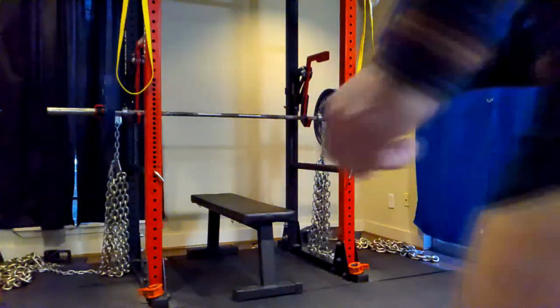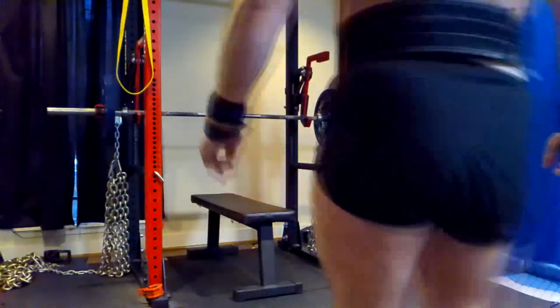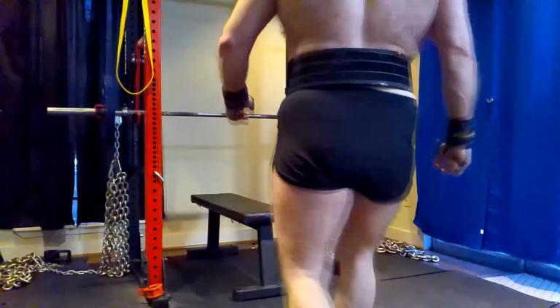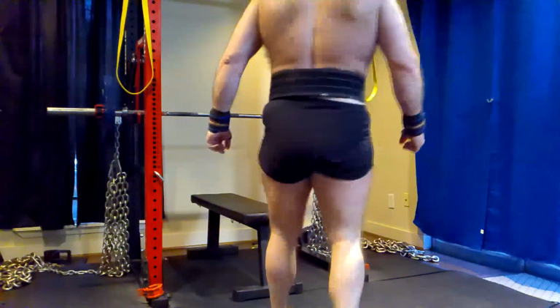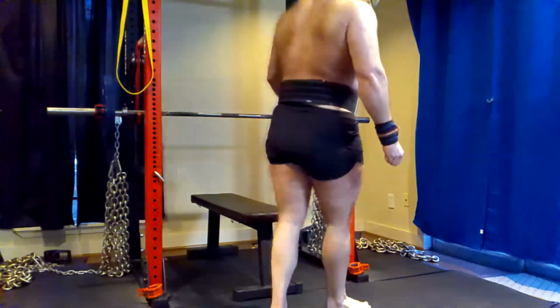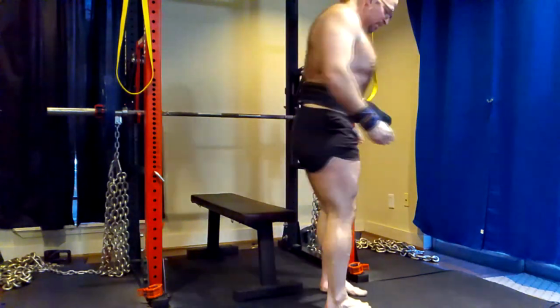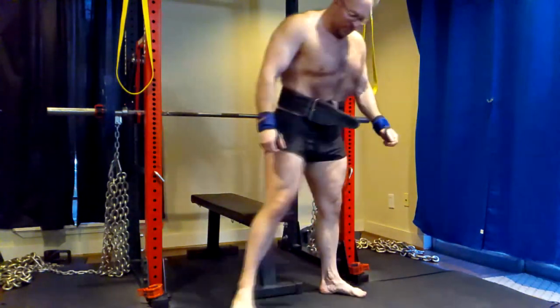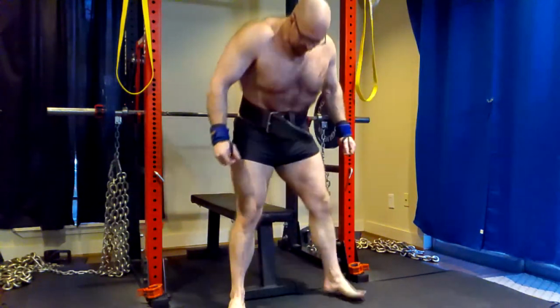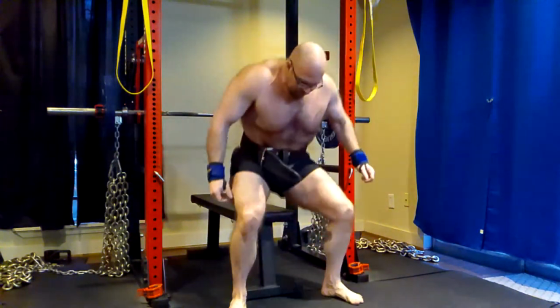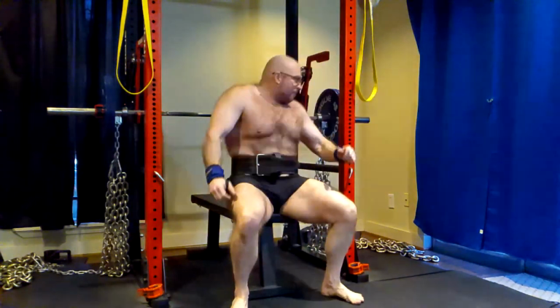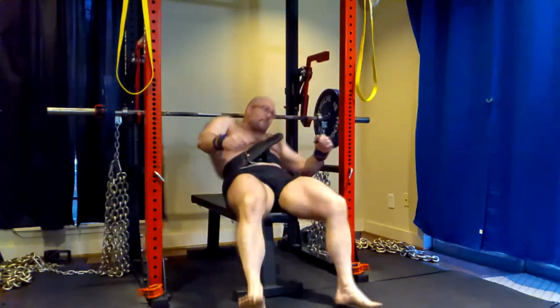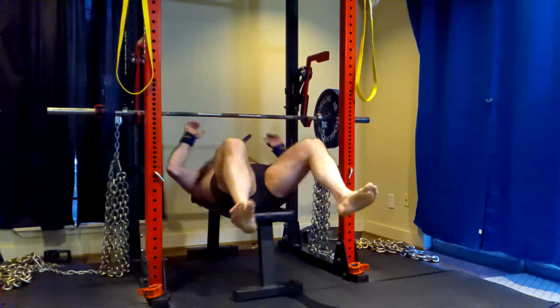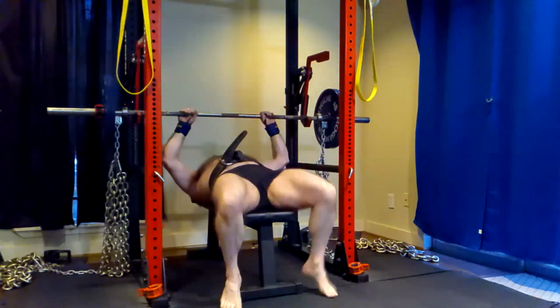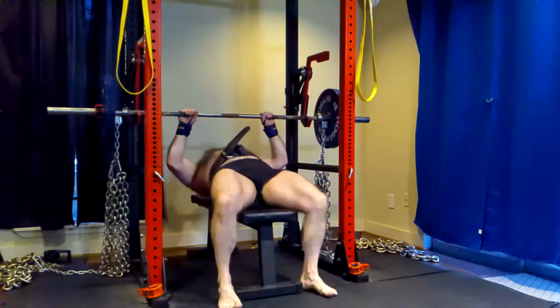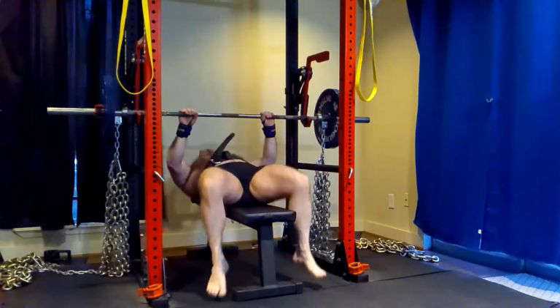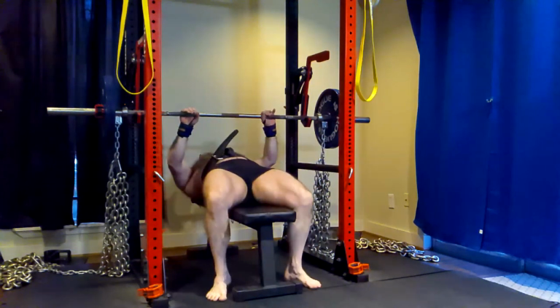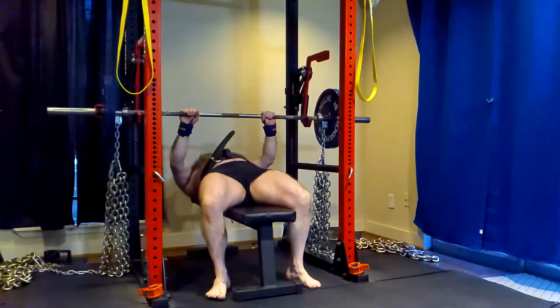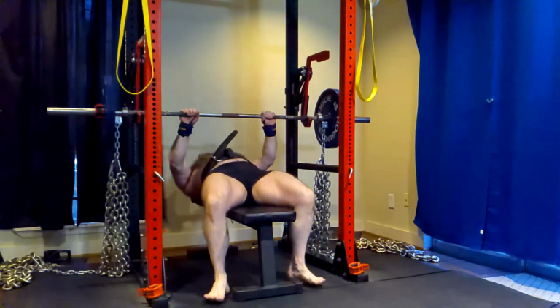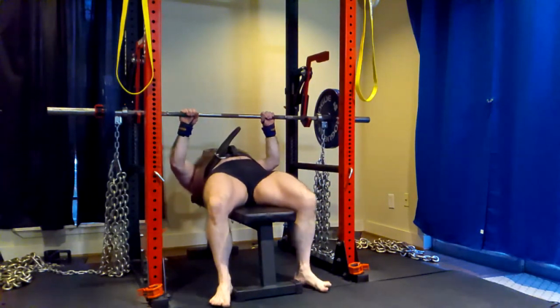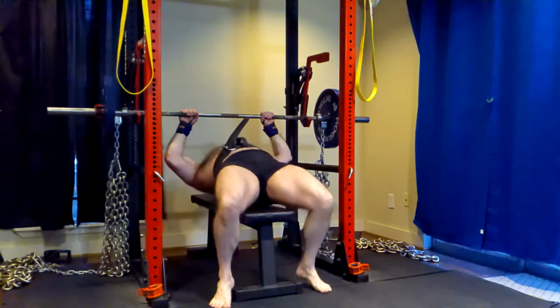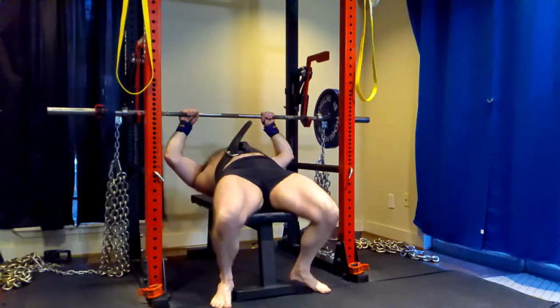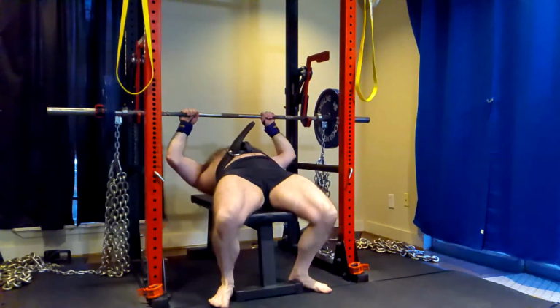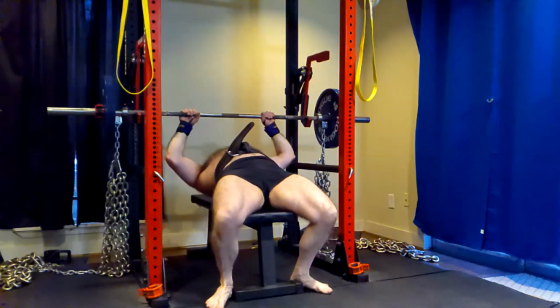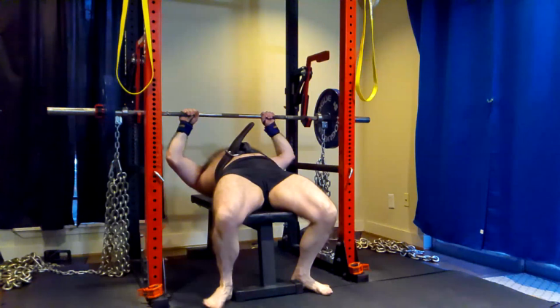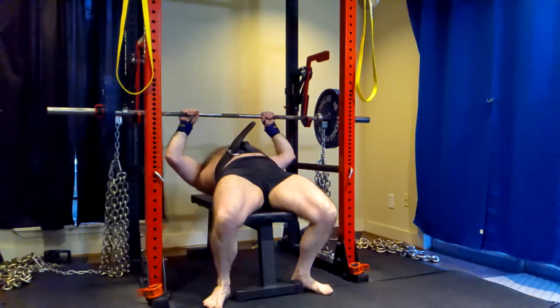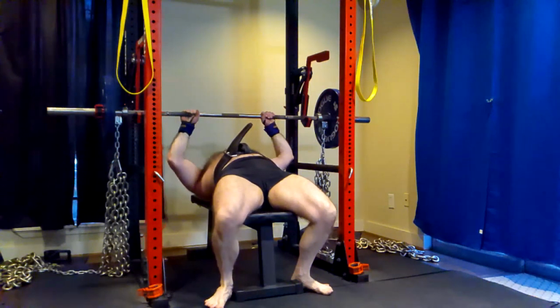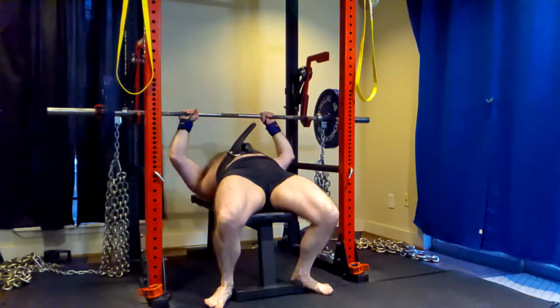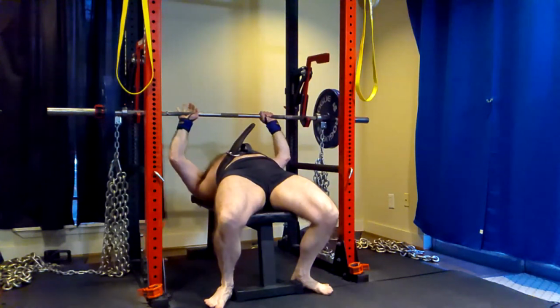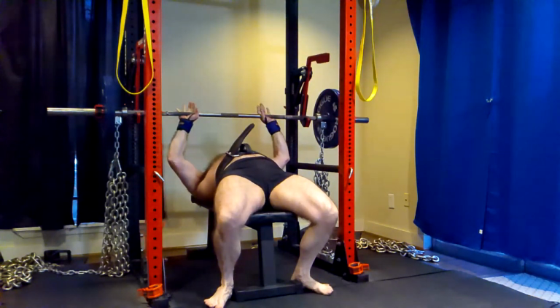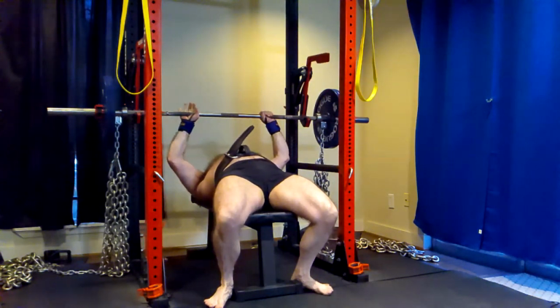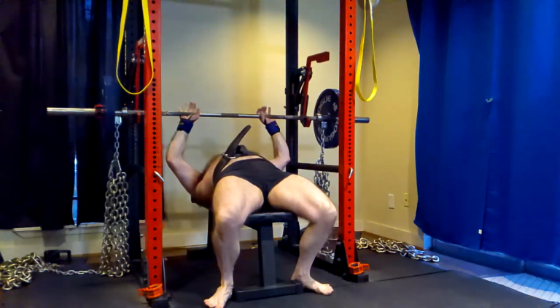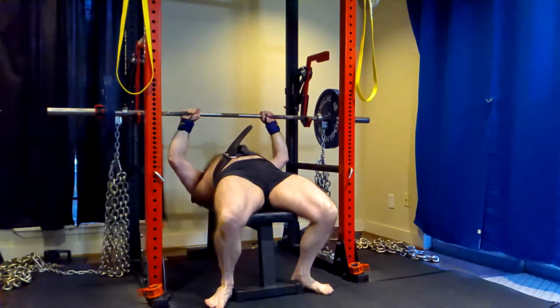Hello everyone. Hey everybody, it's Jason Blaha here and once again it is time for another Ork Mode workout. Today was Max Effort Press Day. Just a quick reminder for those of you who watch these videos and enjoy them, please click like down below. Let's get over to the training.